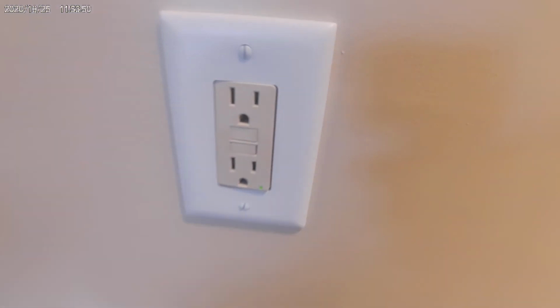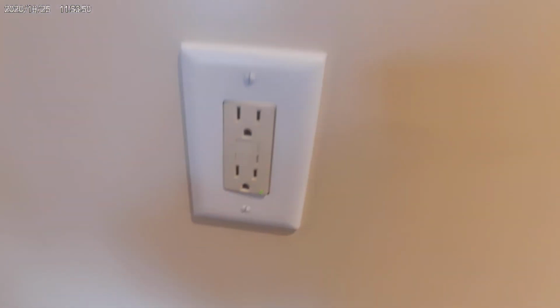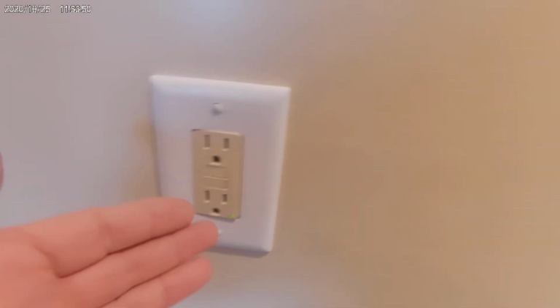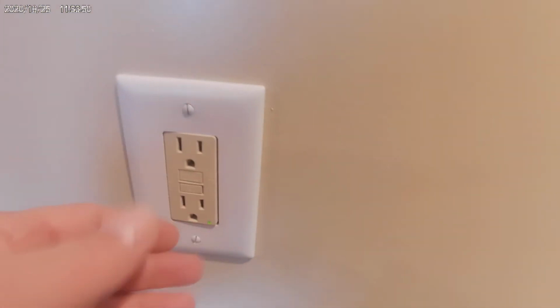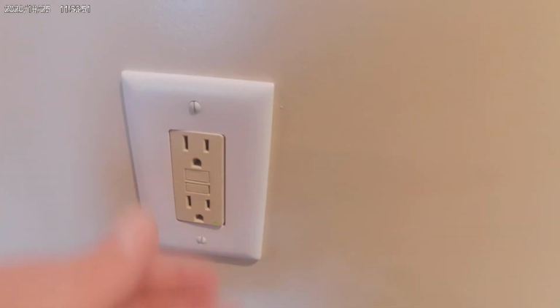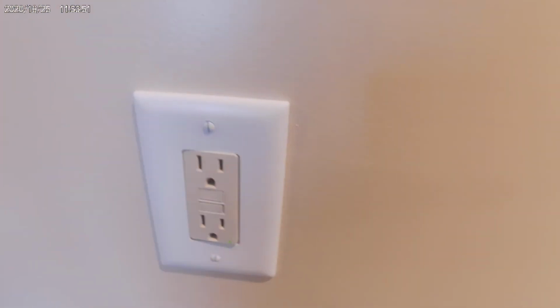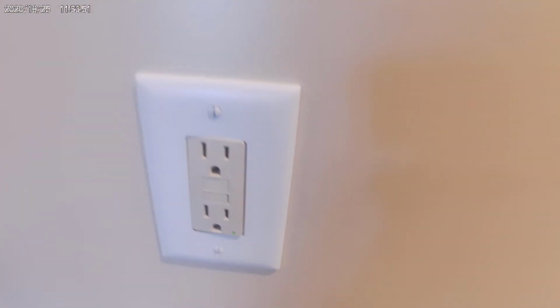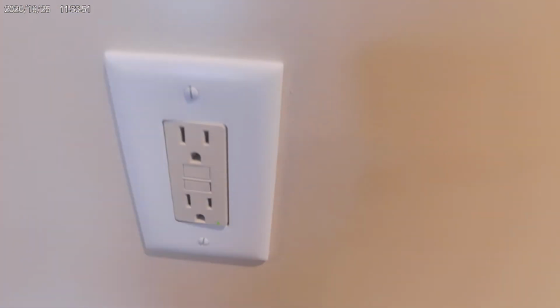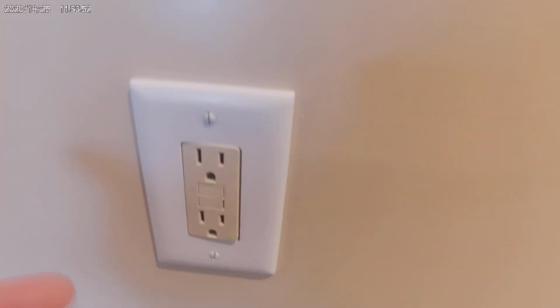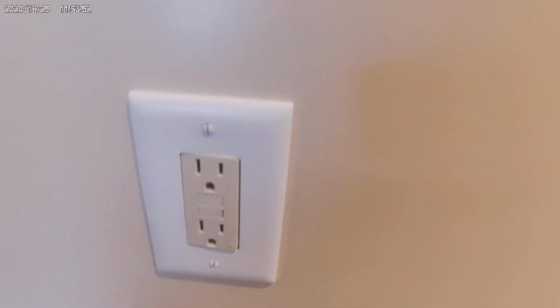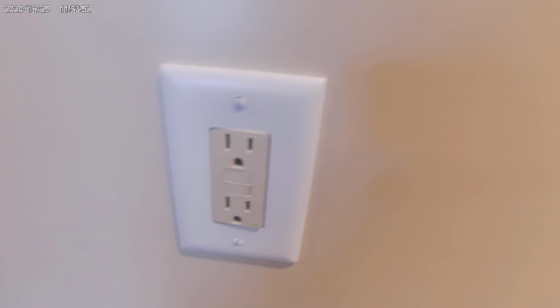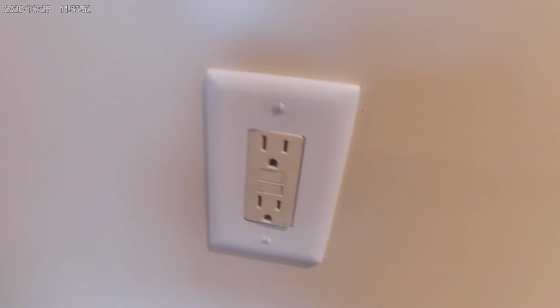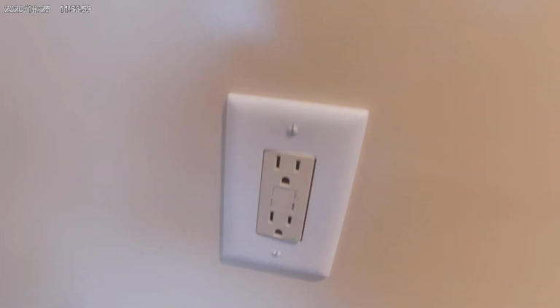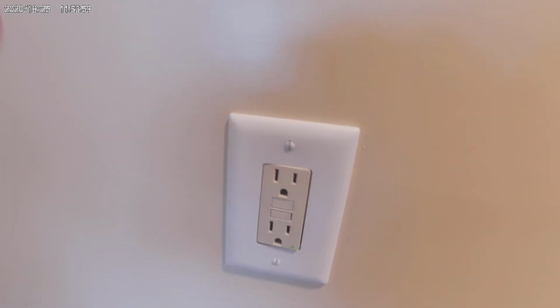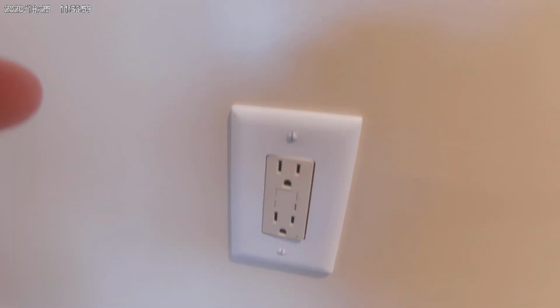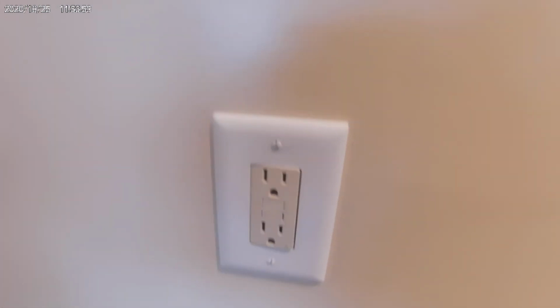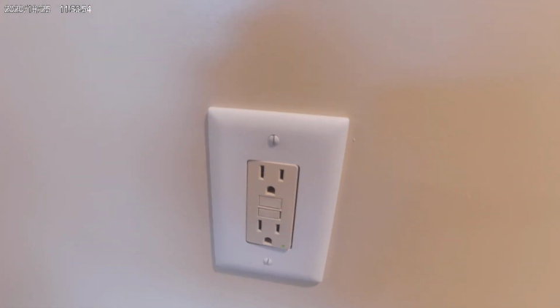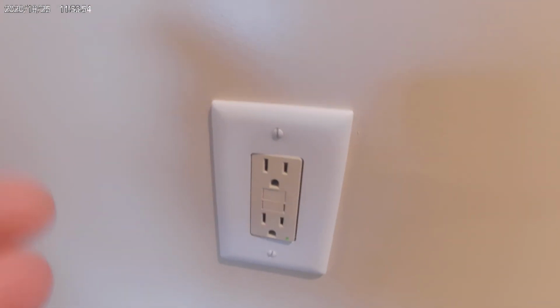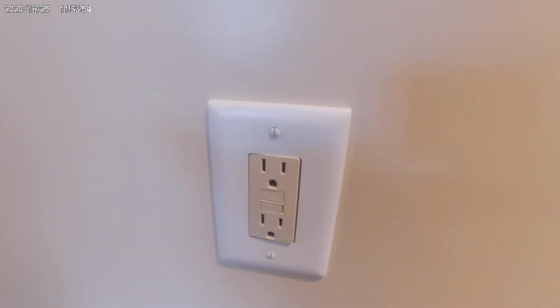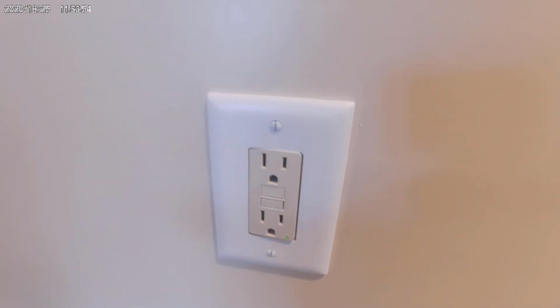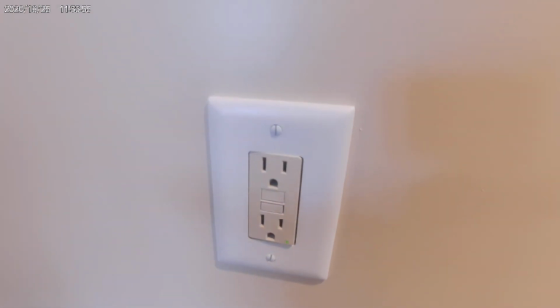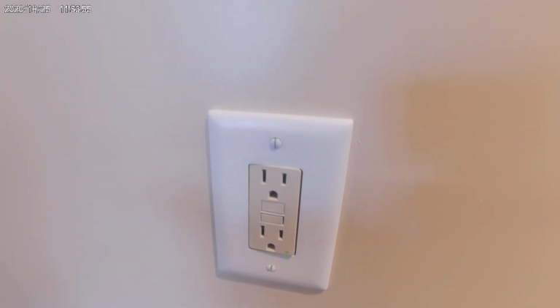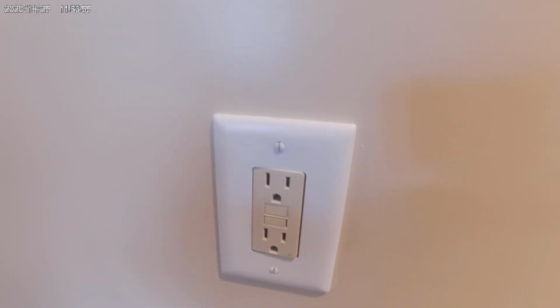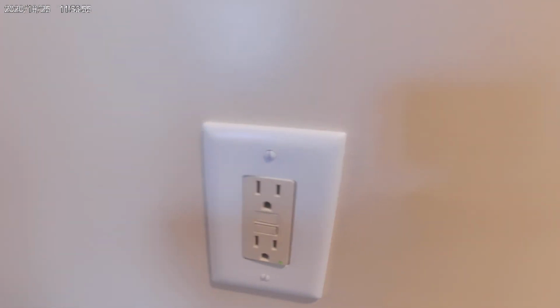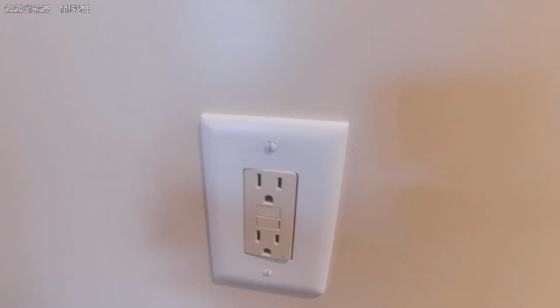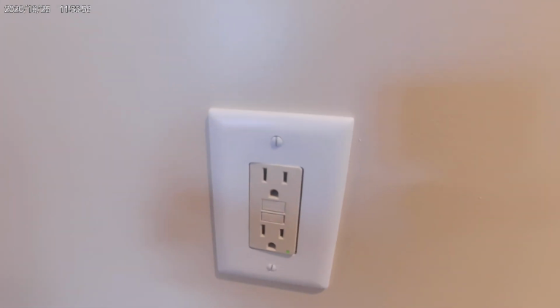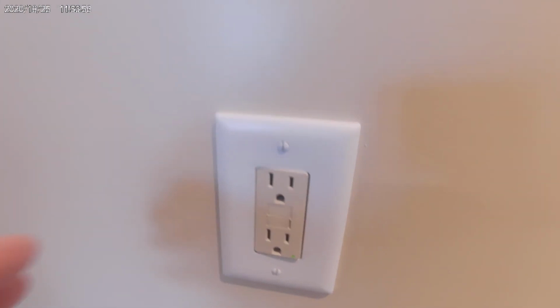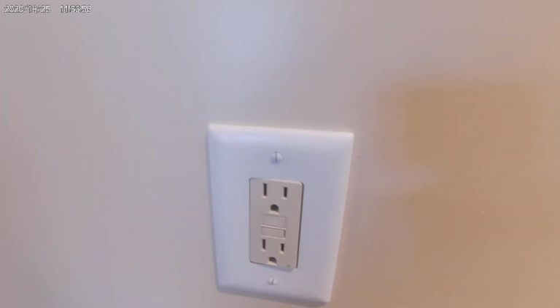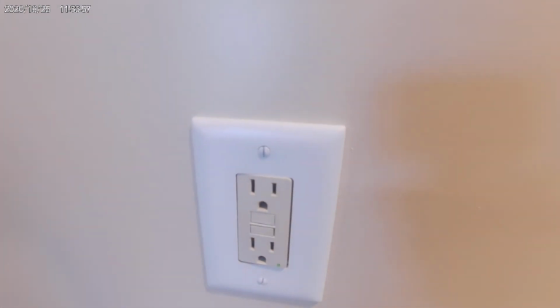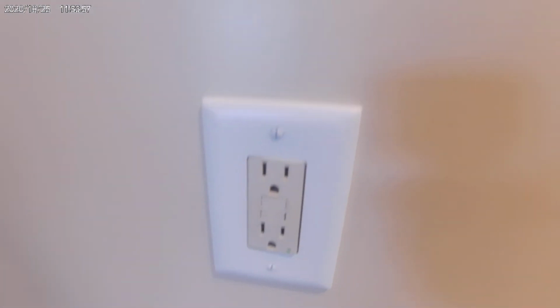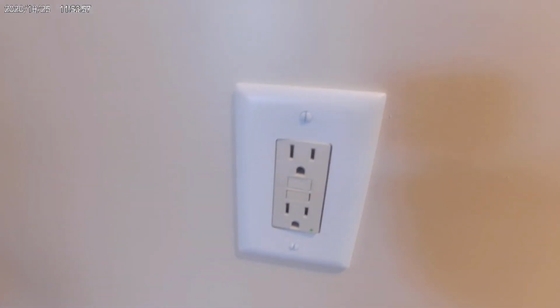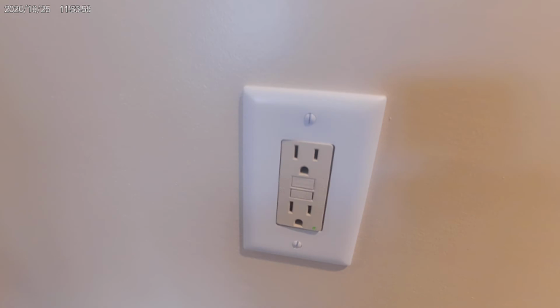On something like this, you wouldn't have to take the cover back out, pull the outlet back out of the wall, turn it, and then push it back in.